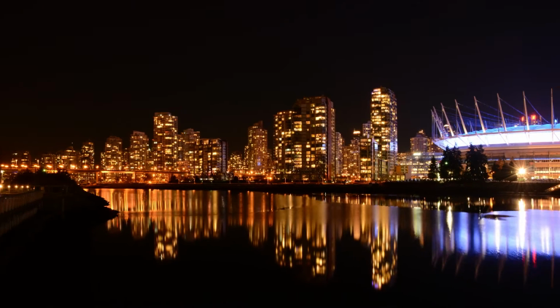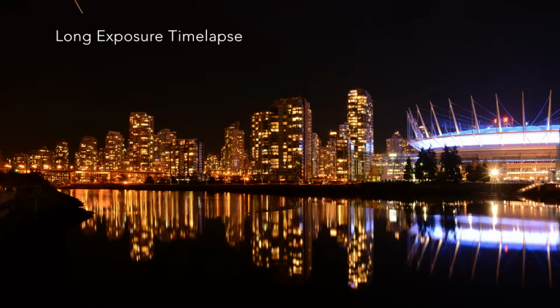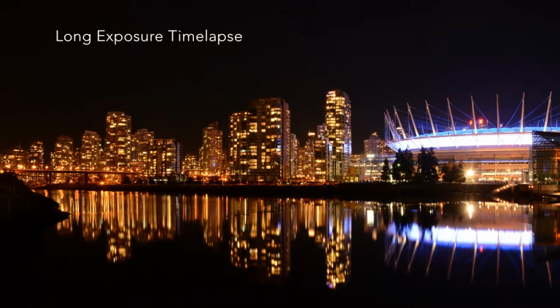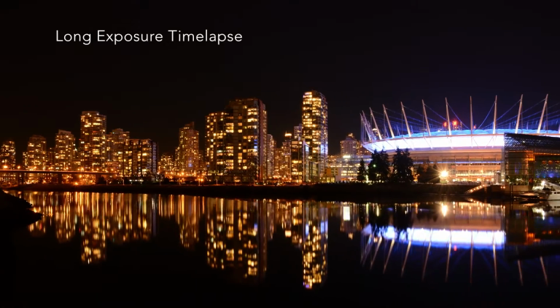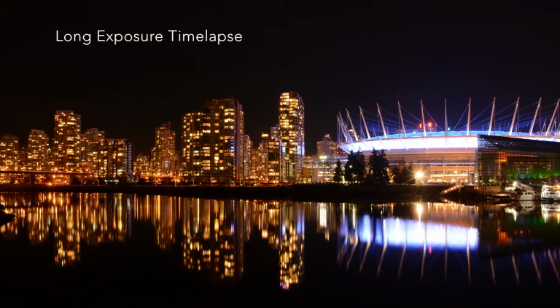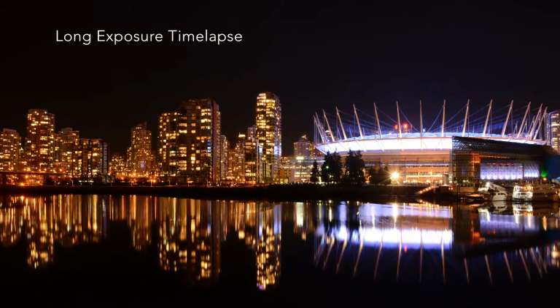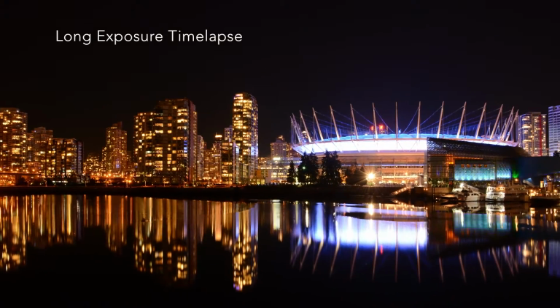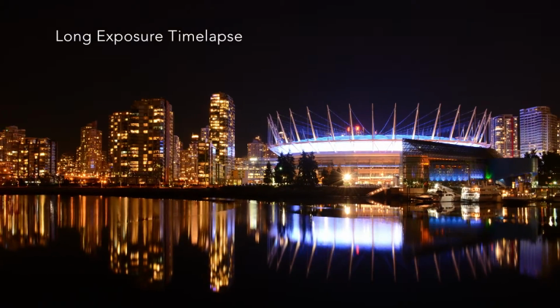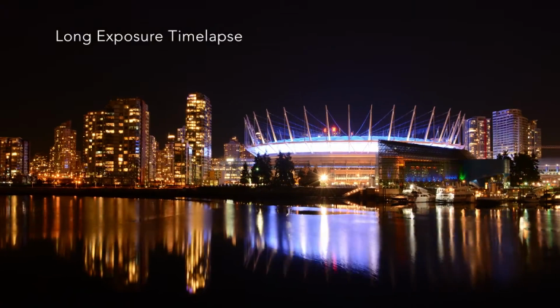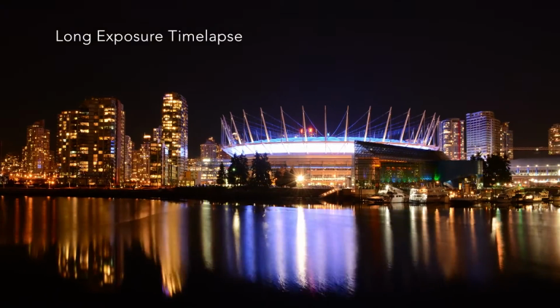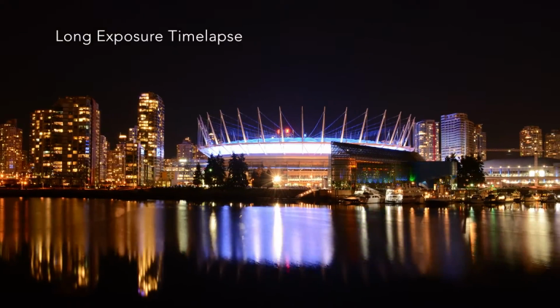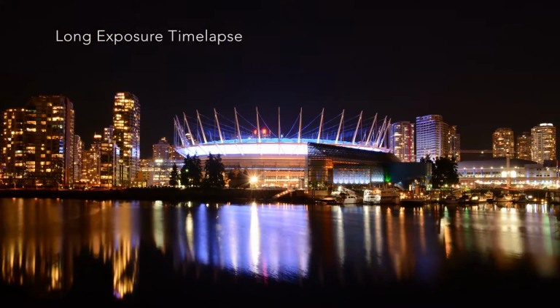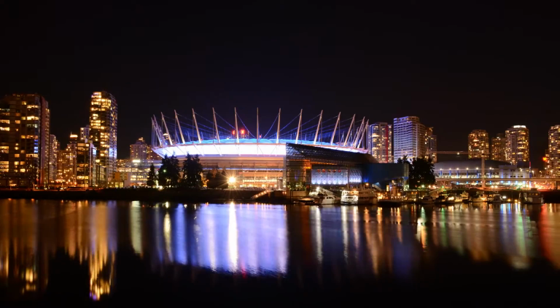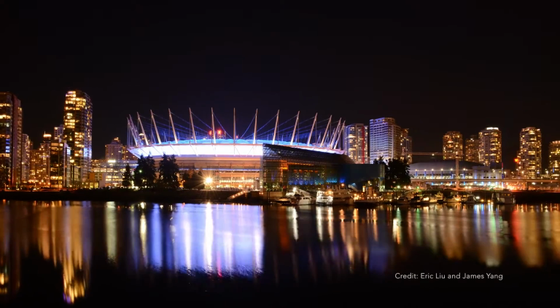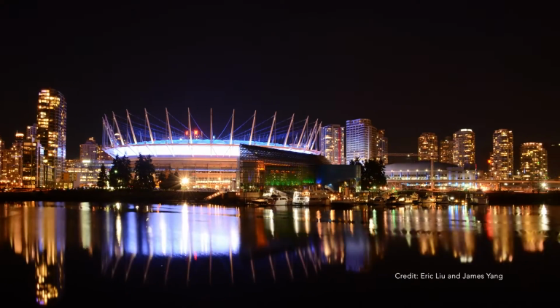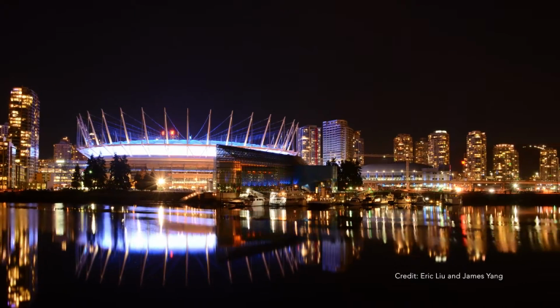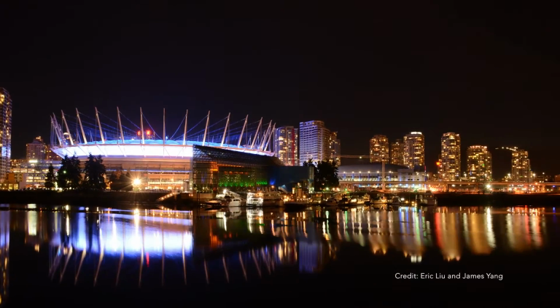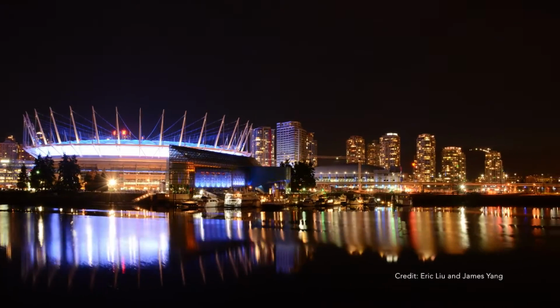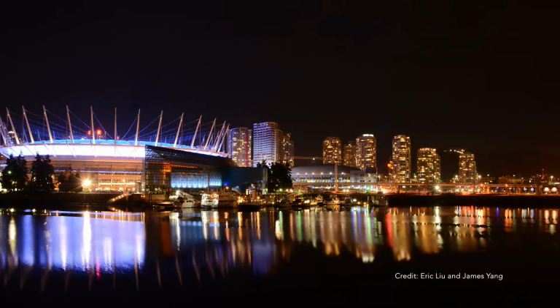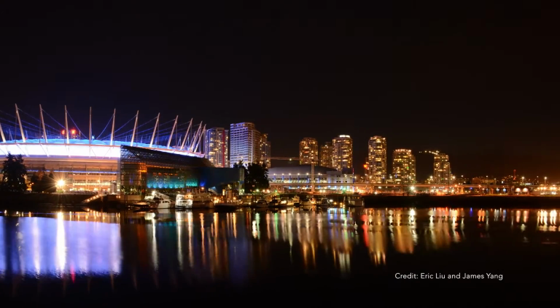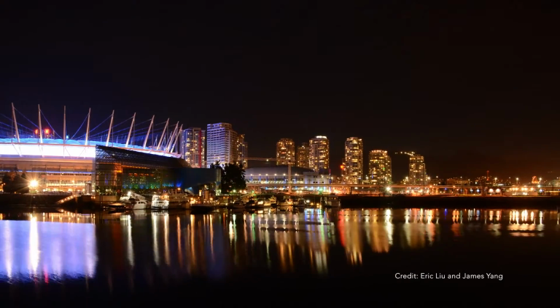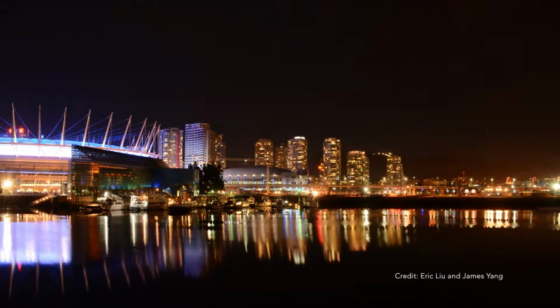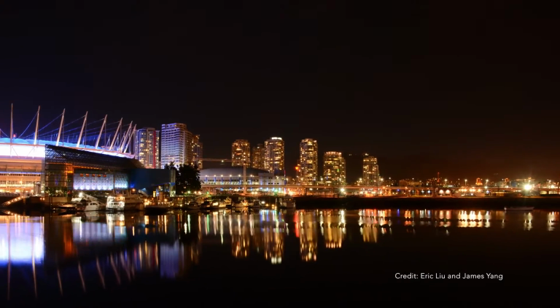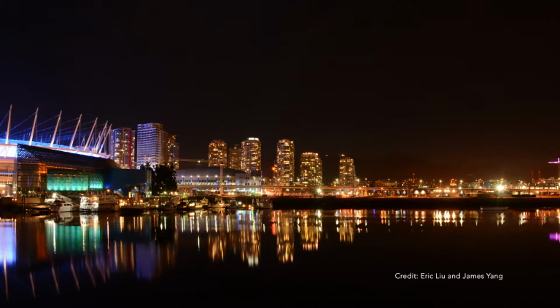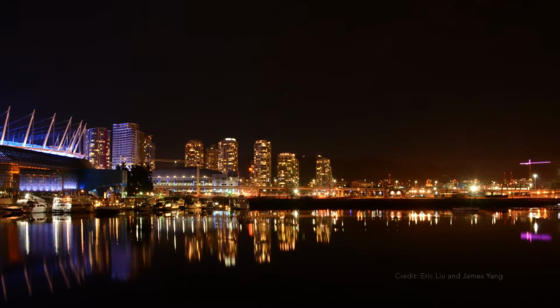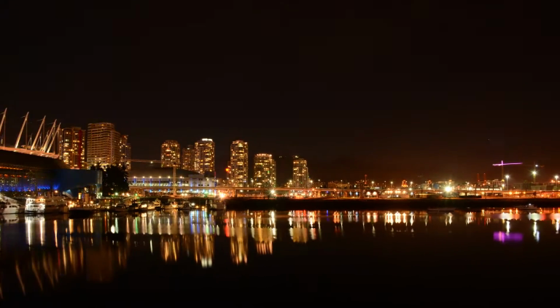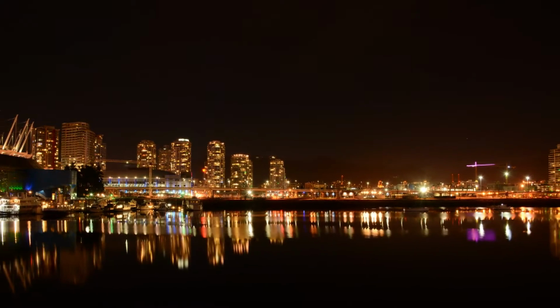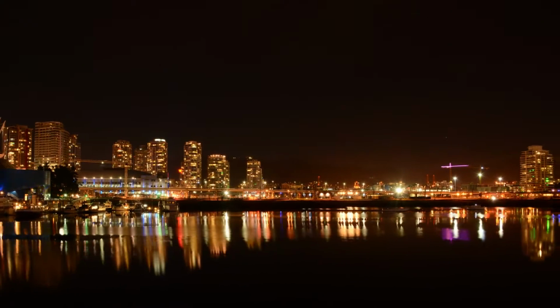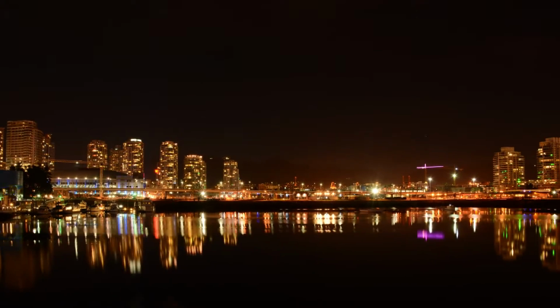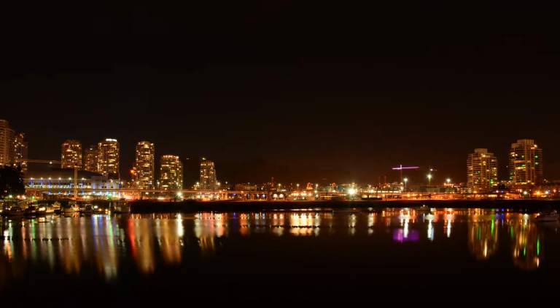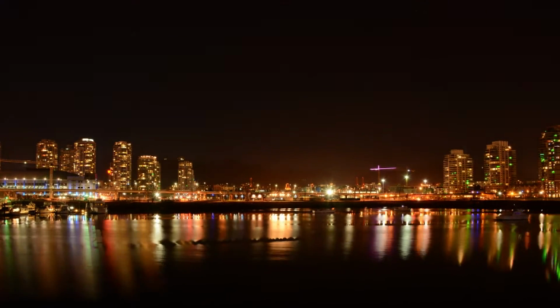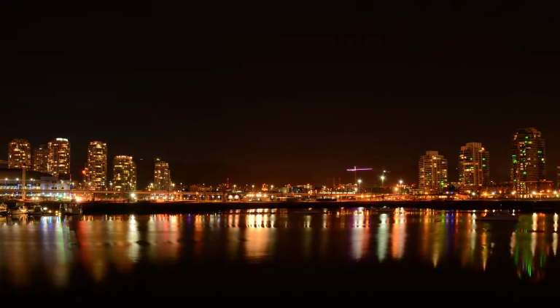You can use long exposure time-lapse when you want to shoot time-lapse under low light conditions where prolonged exposure is necessary. This mode is particularly useful for night city scenes and aurora time-lapse imaging.